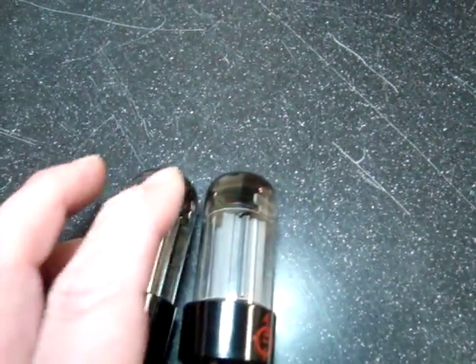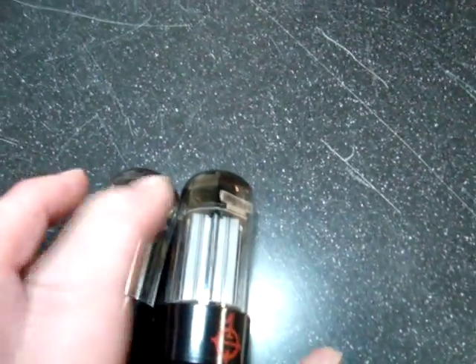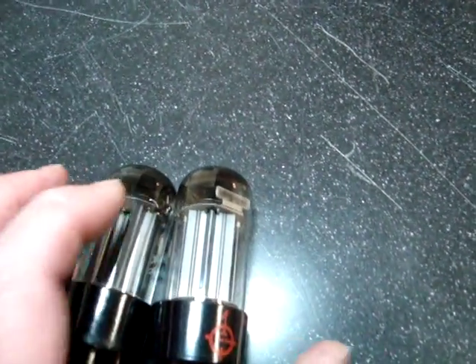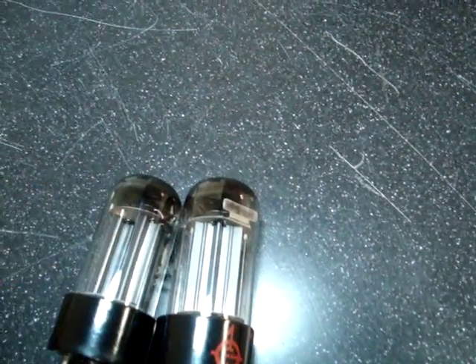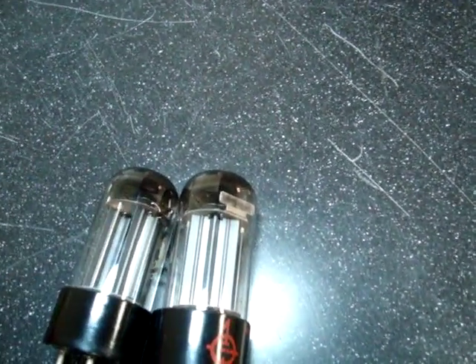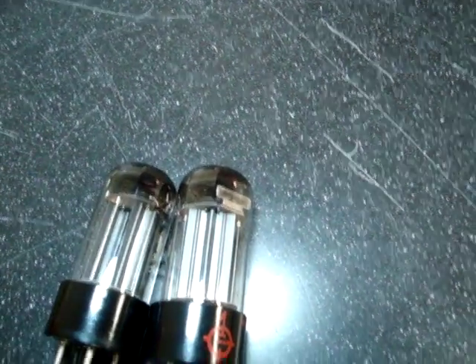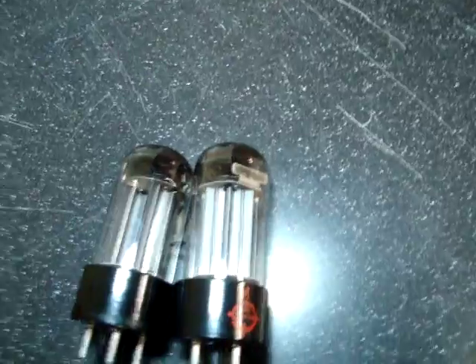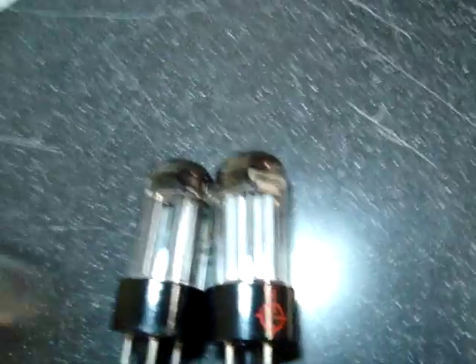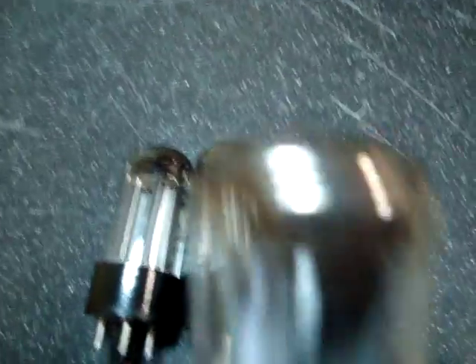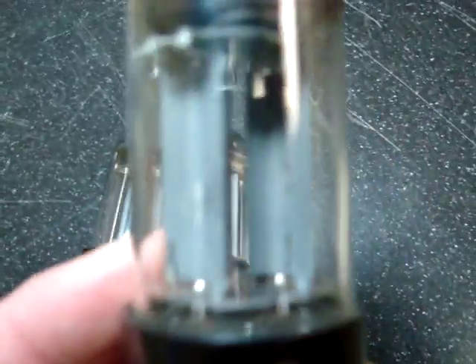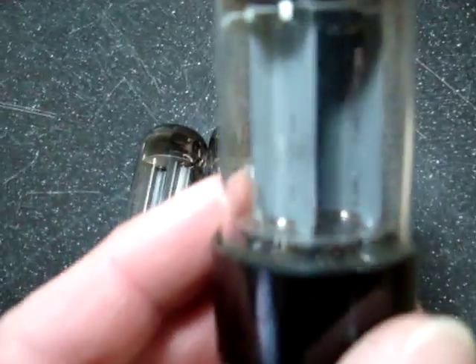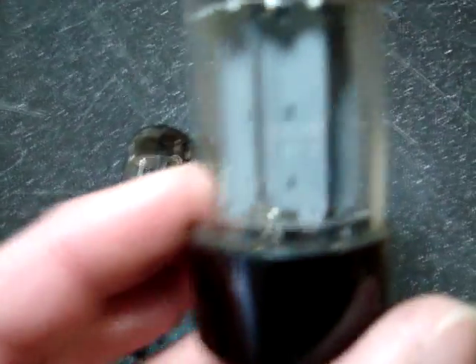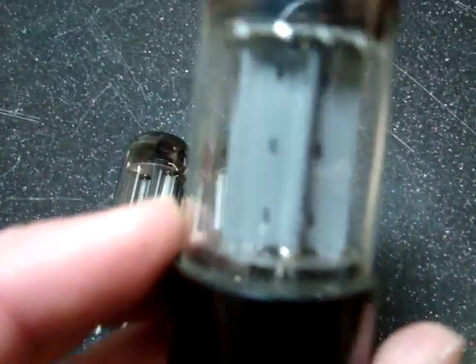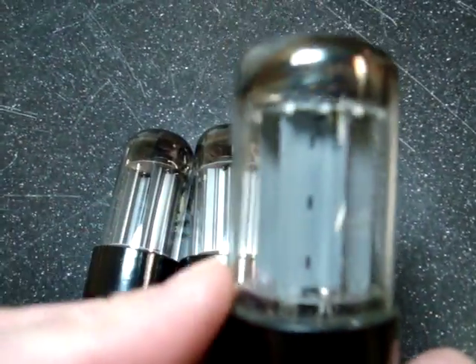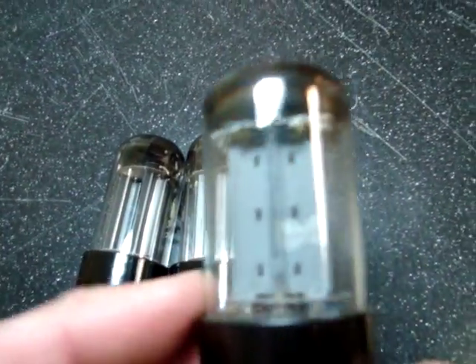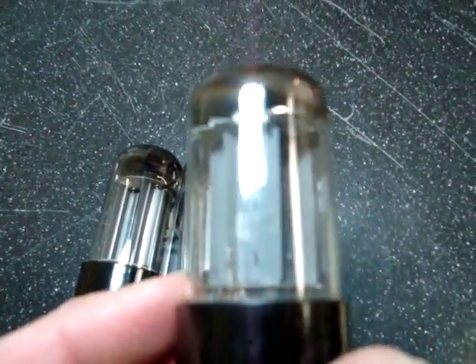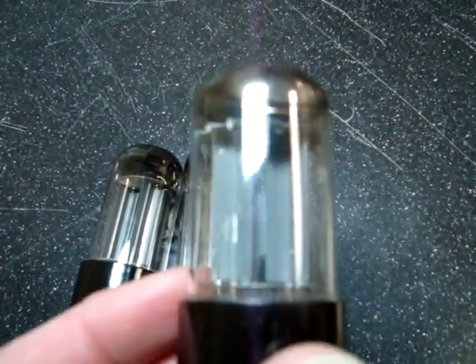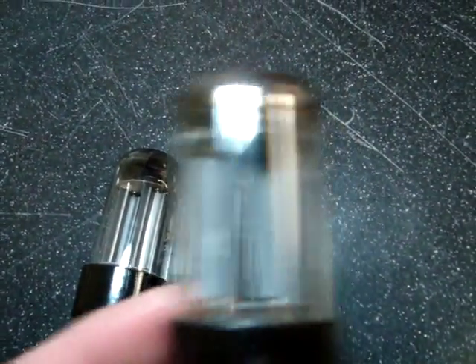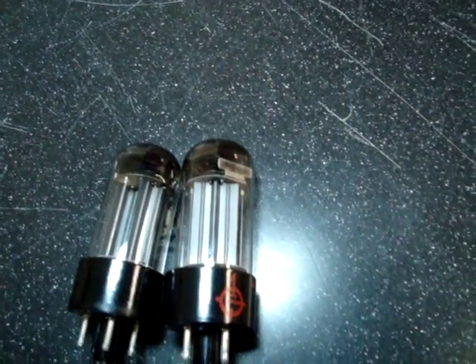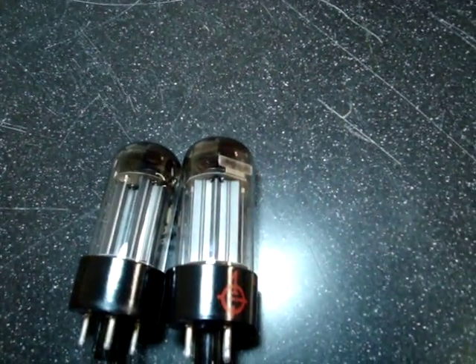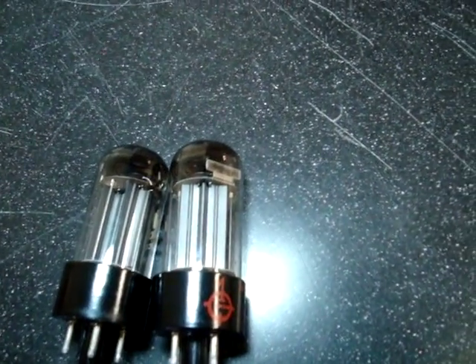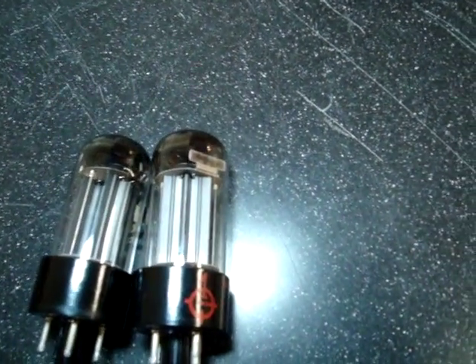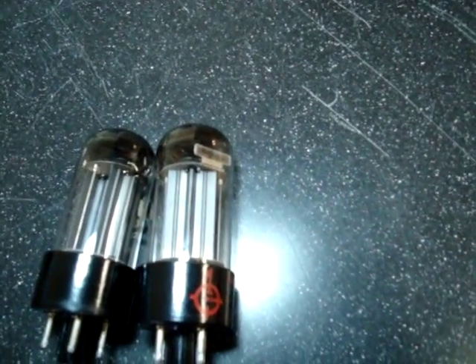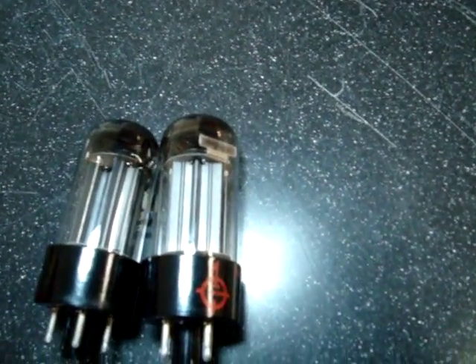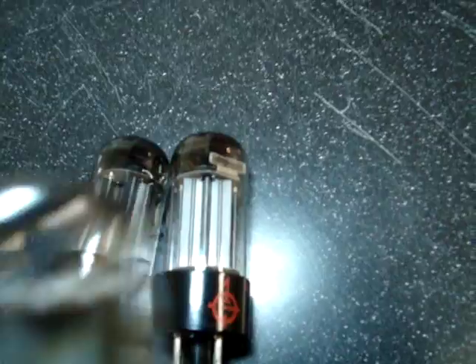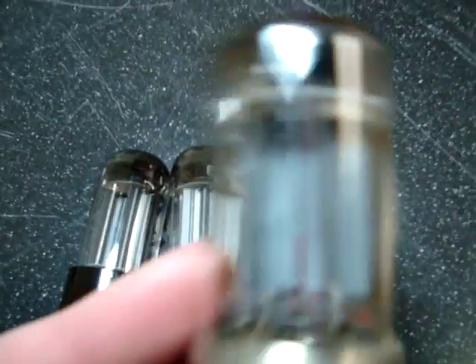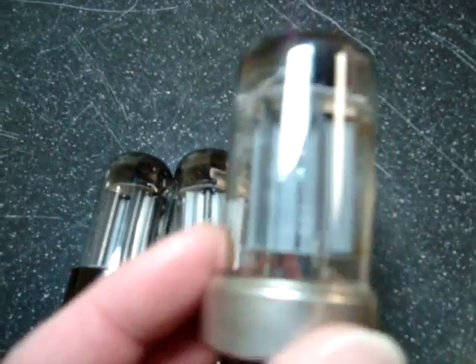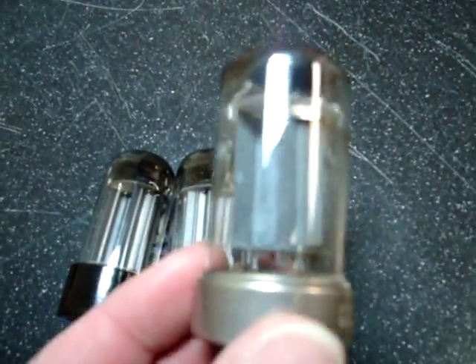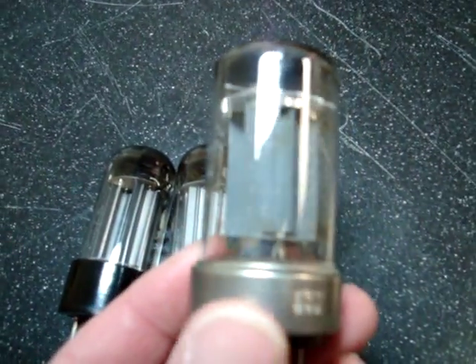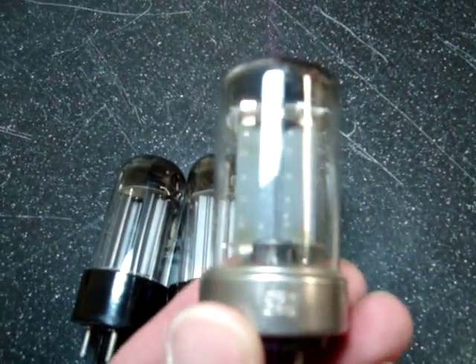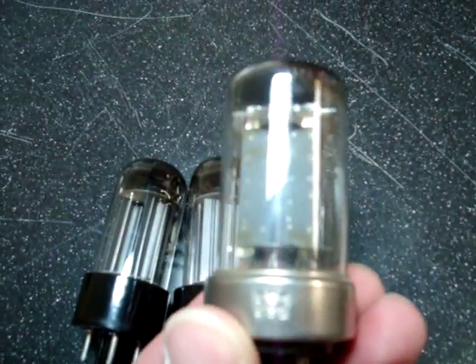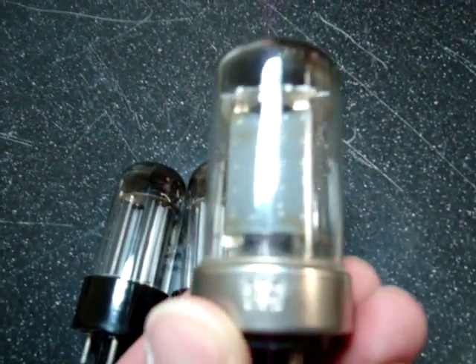Hopefully this little primer has helped you on identifying a very special or very rare 5AR4 tube. All of these vintage tubes will sound wonderful in your hi-fi.